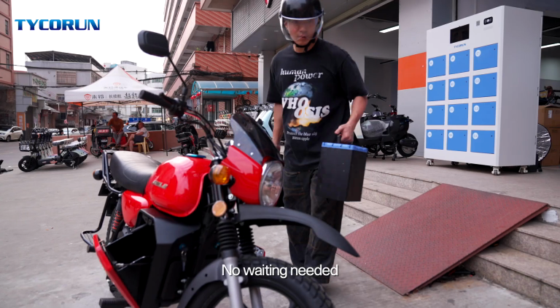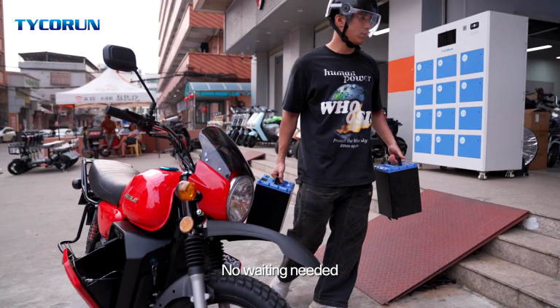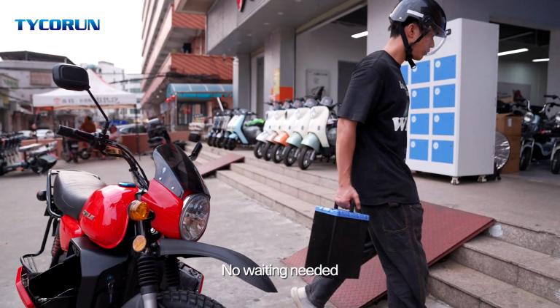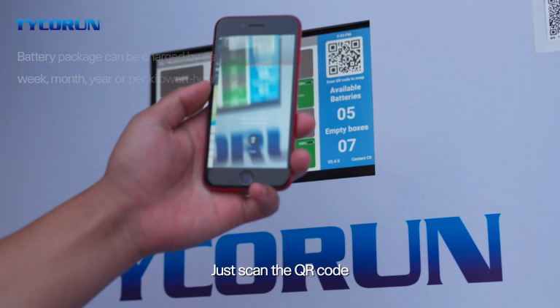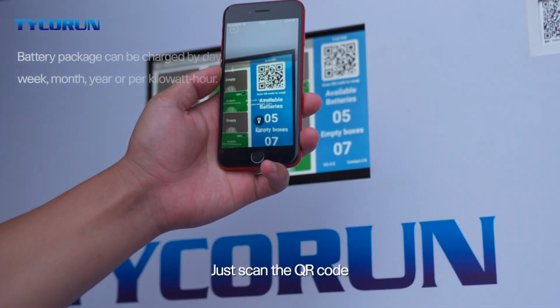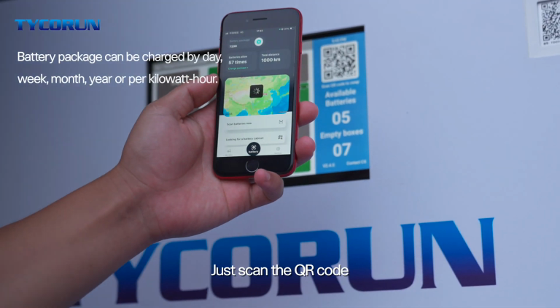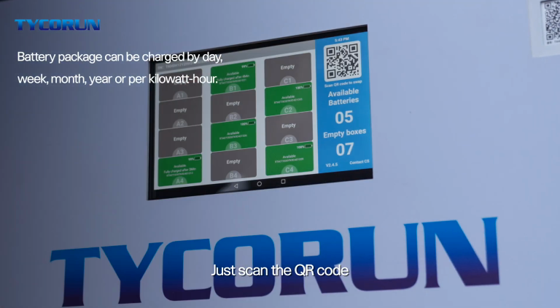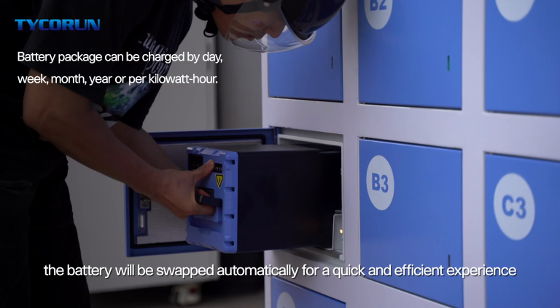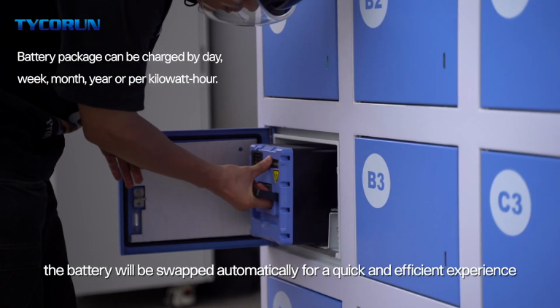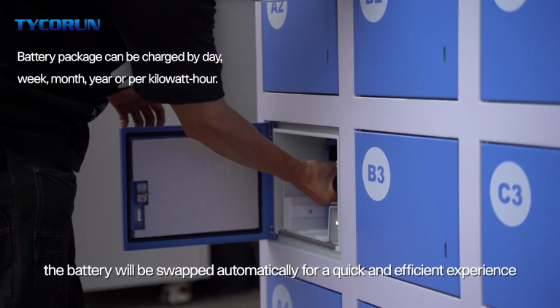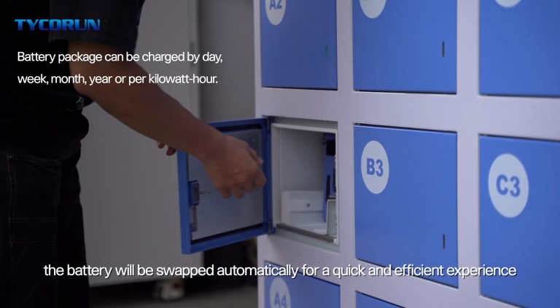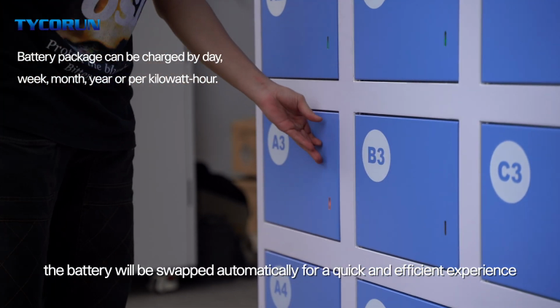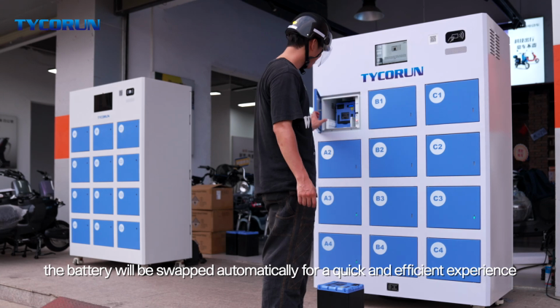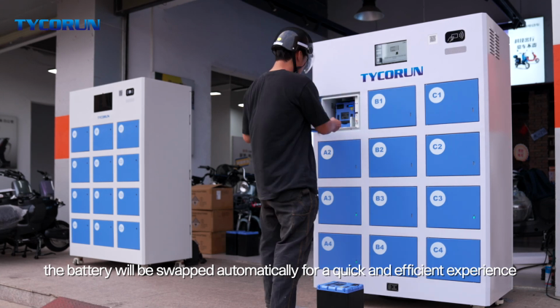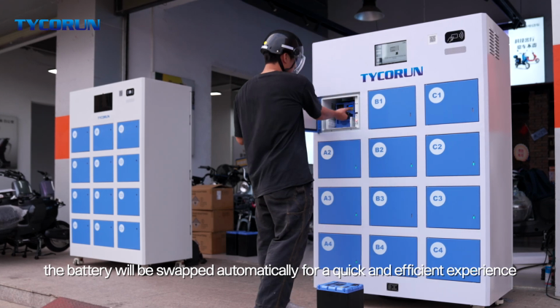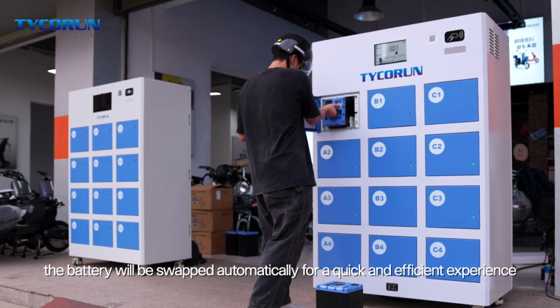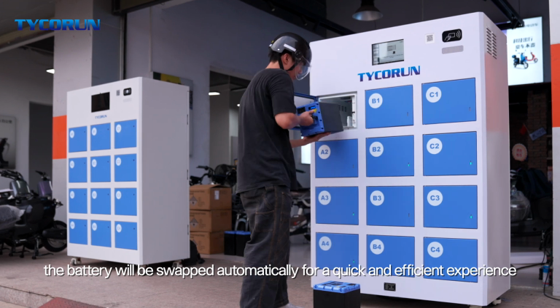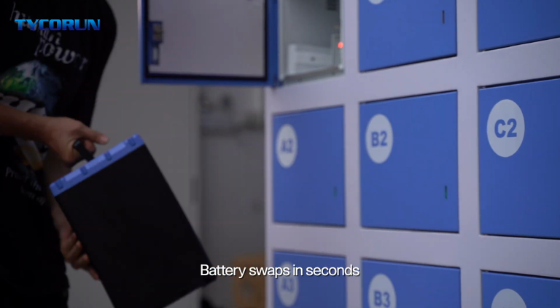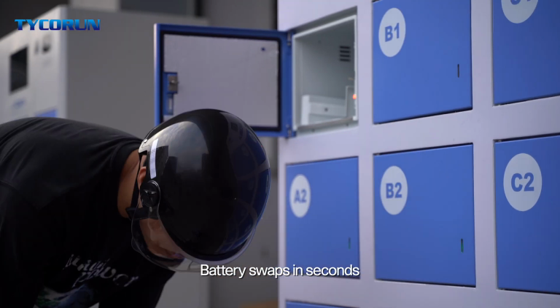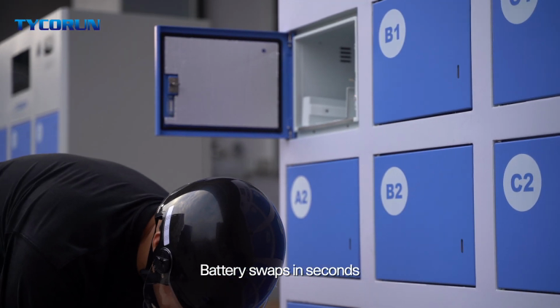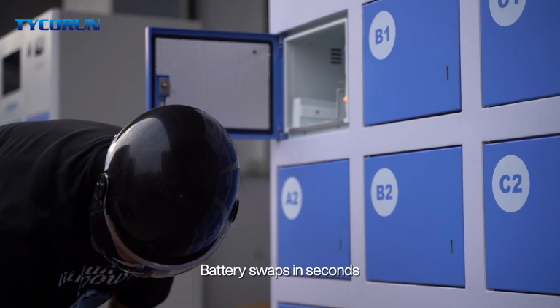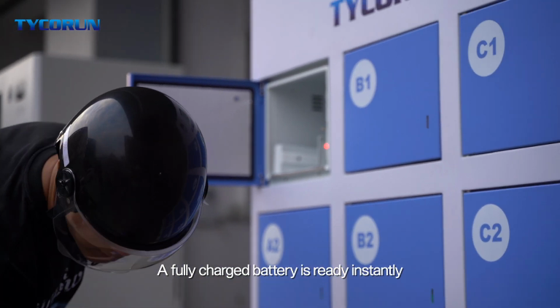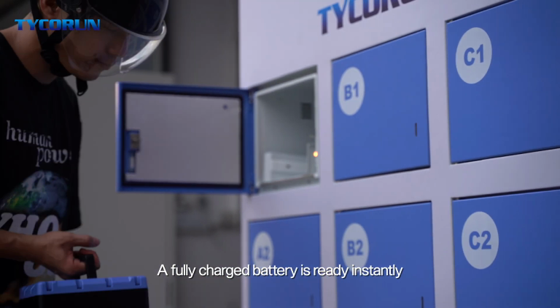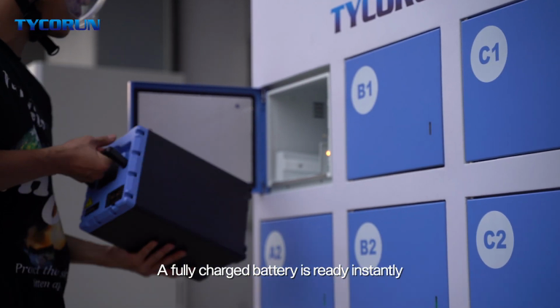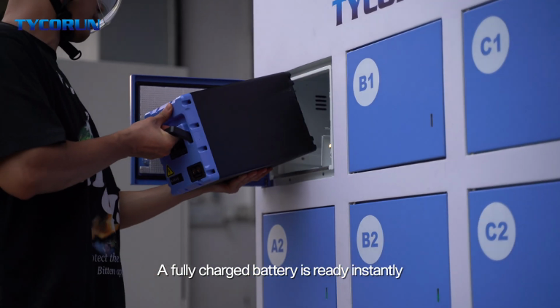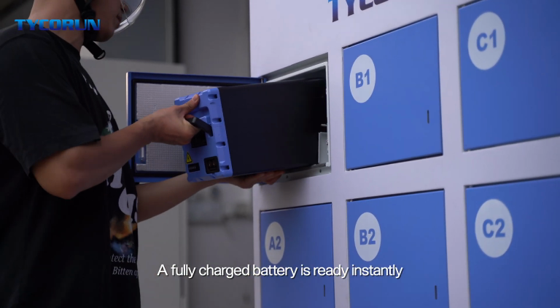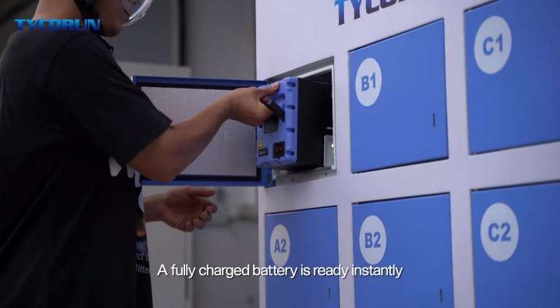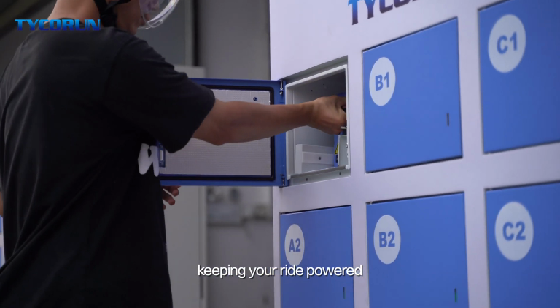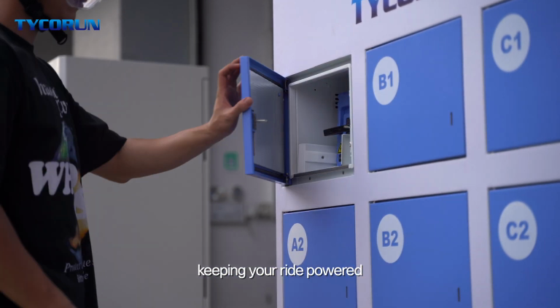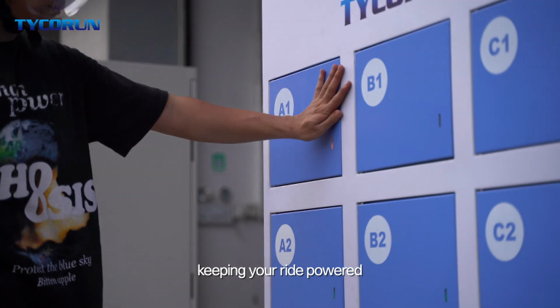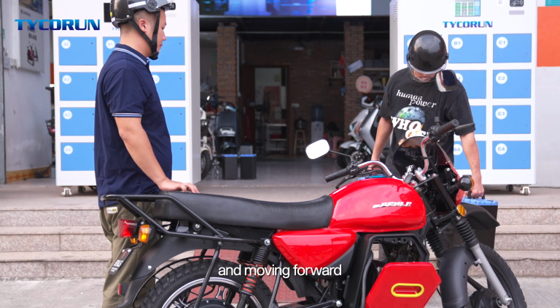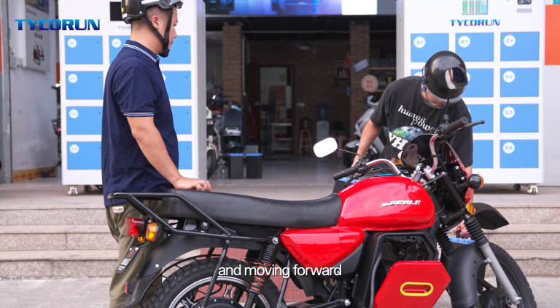No waiting needed — just scan the QR code and the battery will be swapped automatically for a quick and efficient experience. Battery swaps take seconds, and a fully charged battery is ready instantly, keeping your ride powered and moving forward.